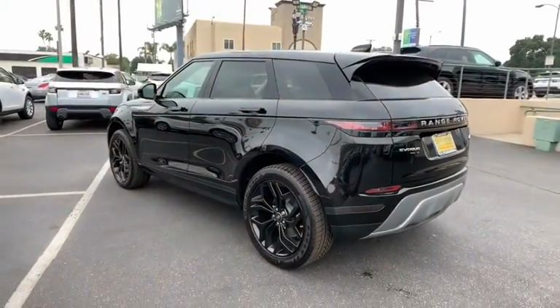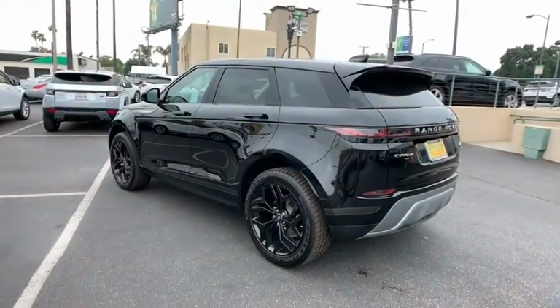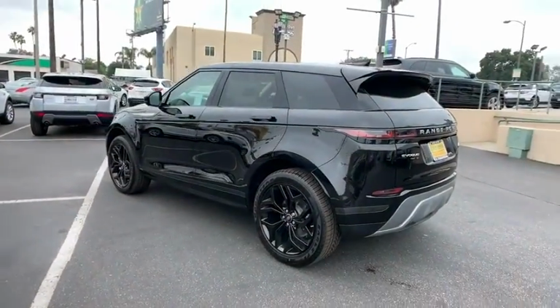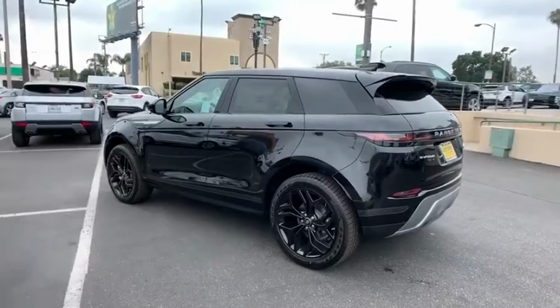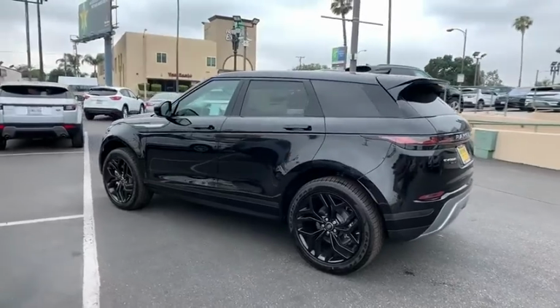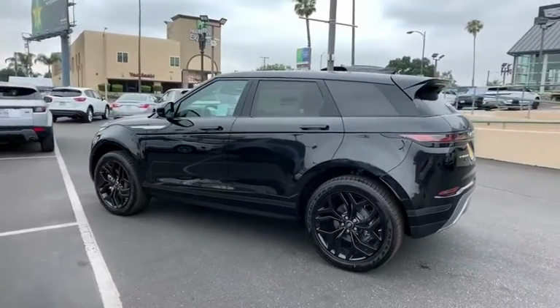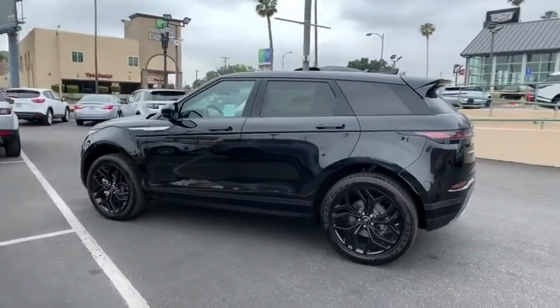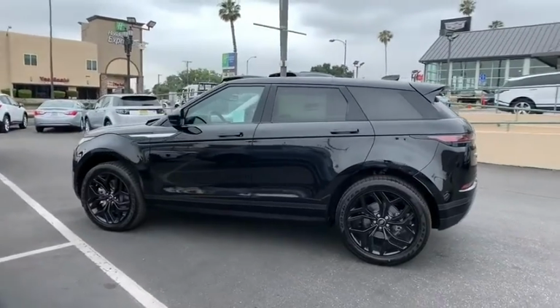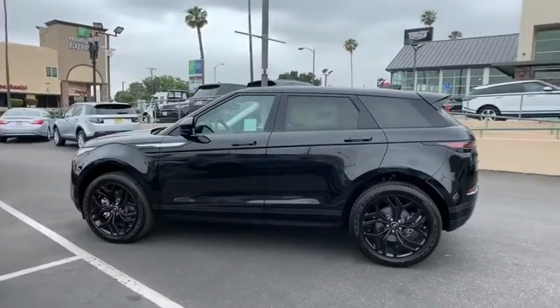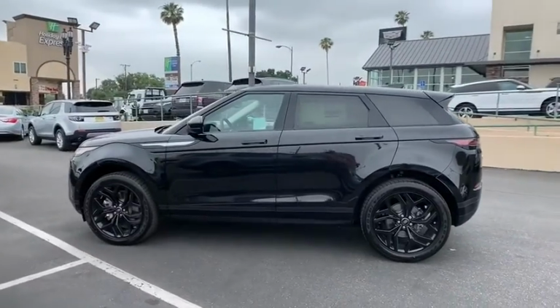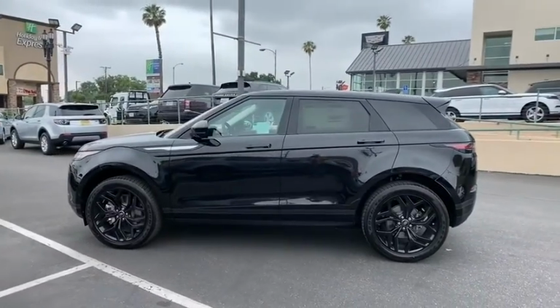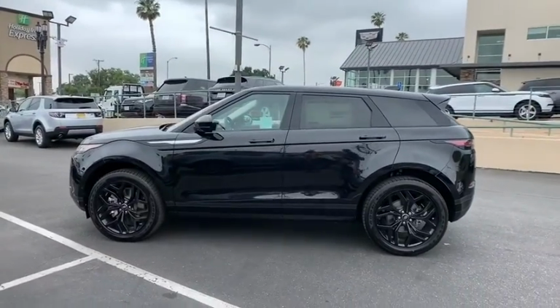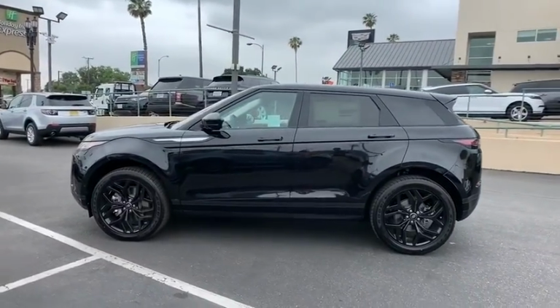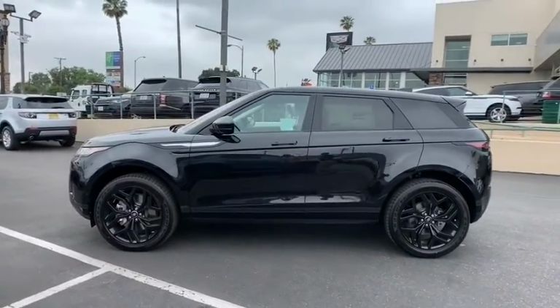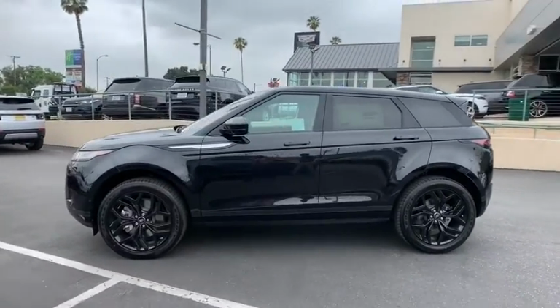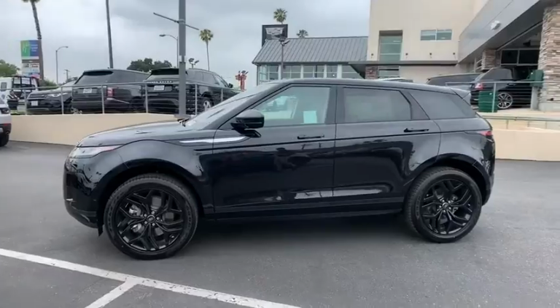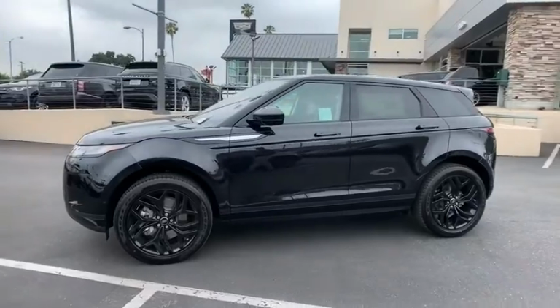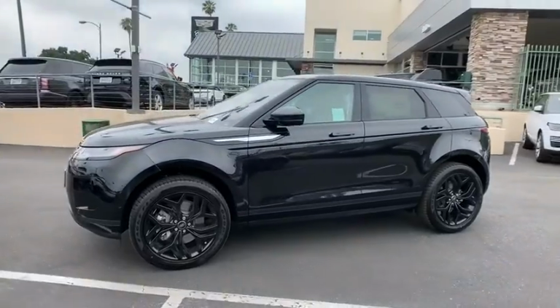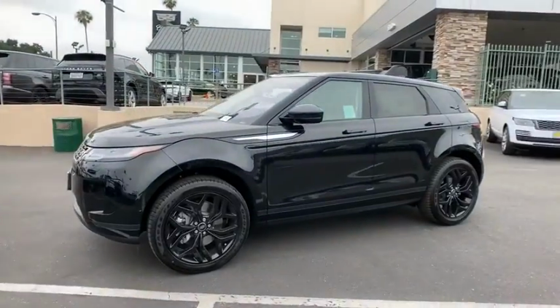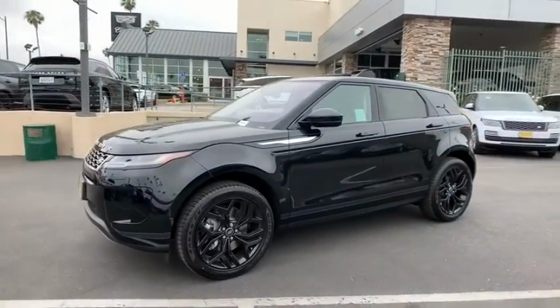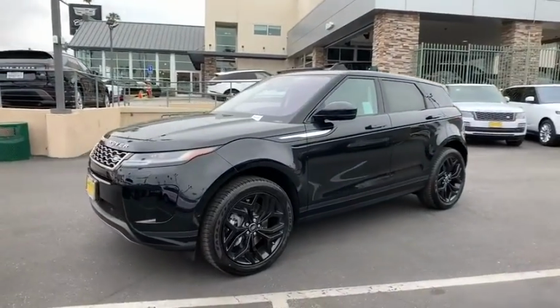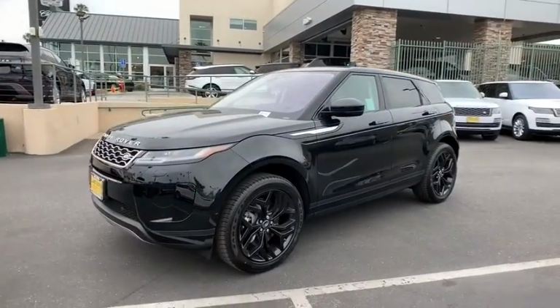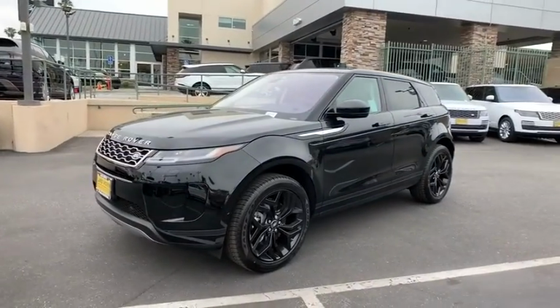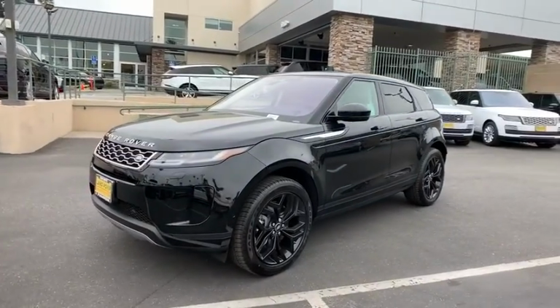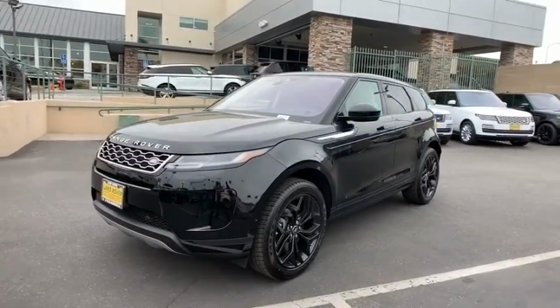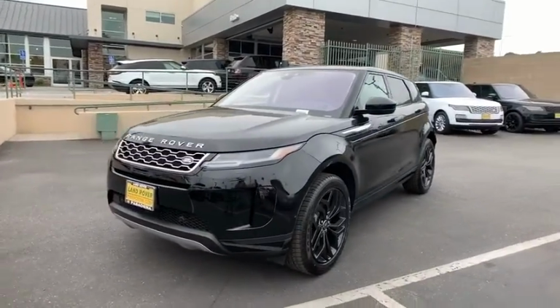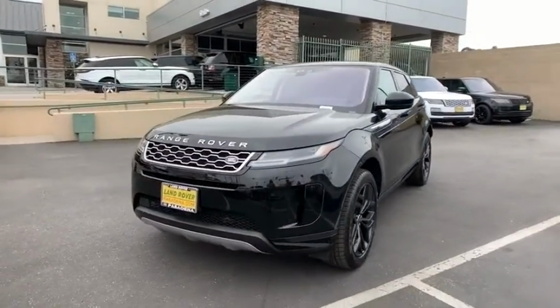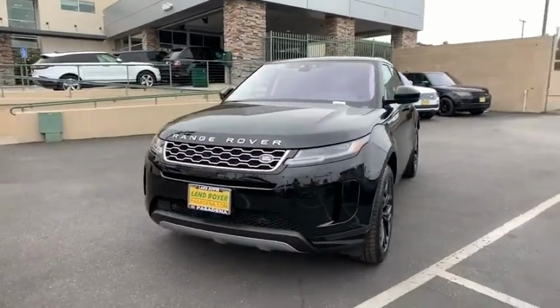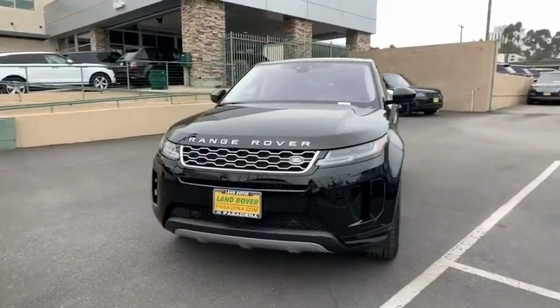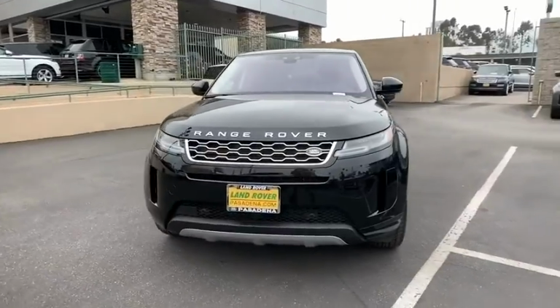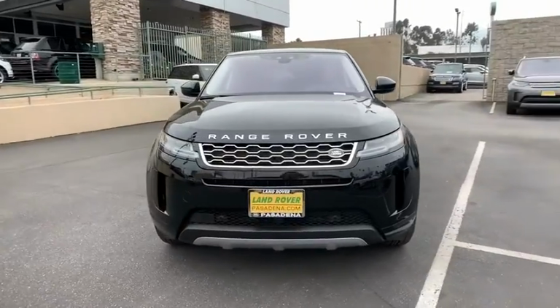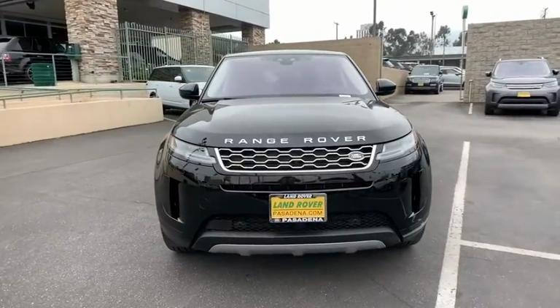Navigation system, power passenger seat, power liftgate, remote engine start, leather-wrapped steering wheel, Bluetooth, adjustable steering wheel, power steering, aluminum wheels, auto-dimming rear-view mirror, four-wheel disc brakes.